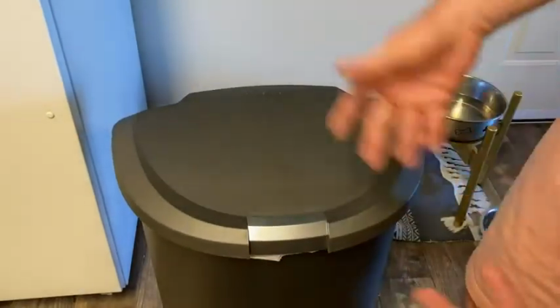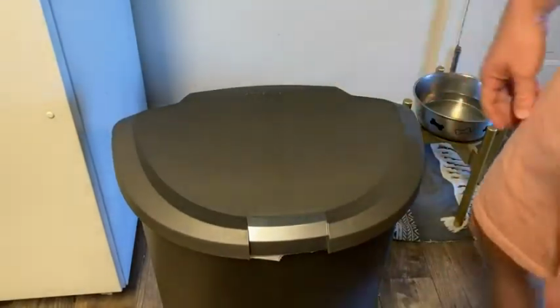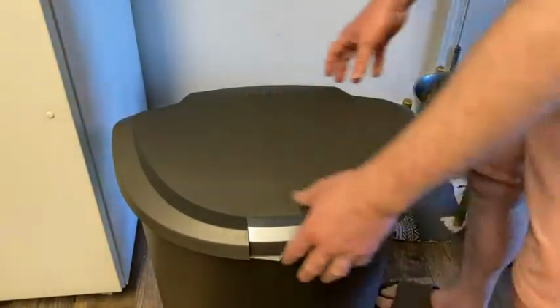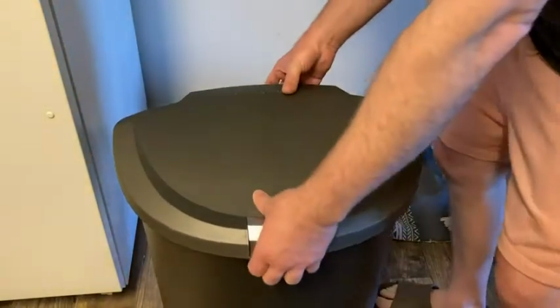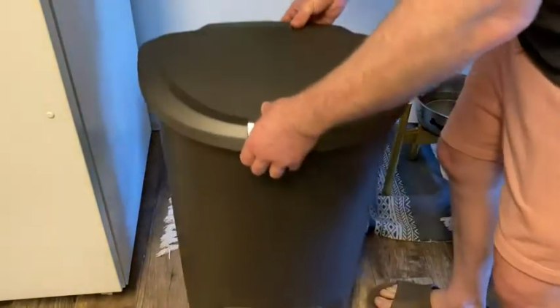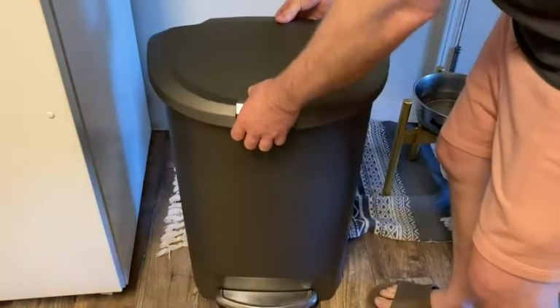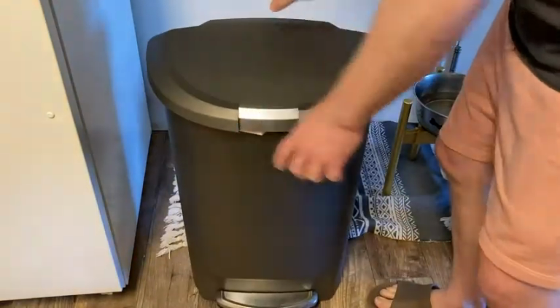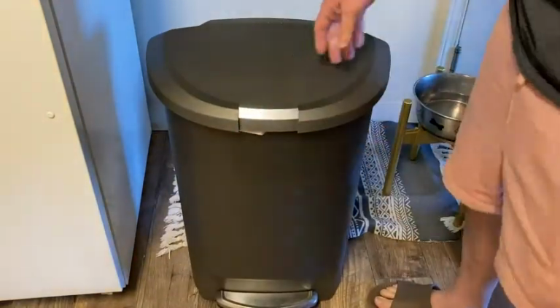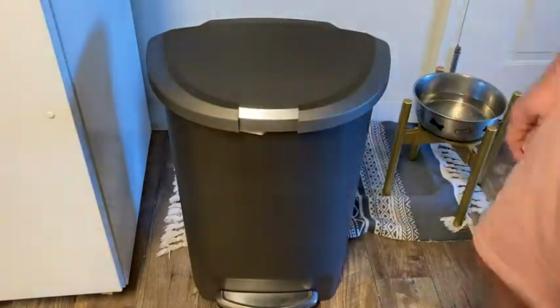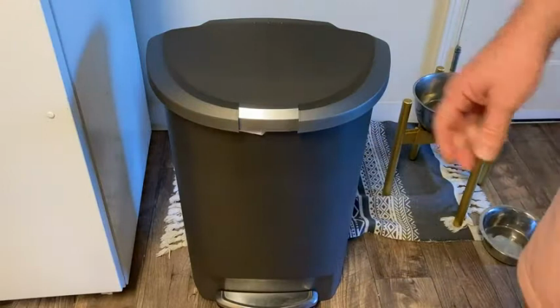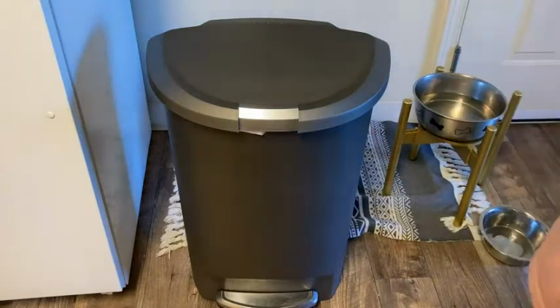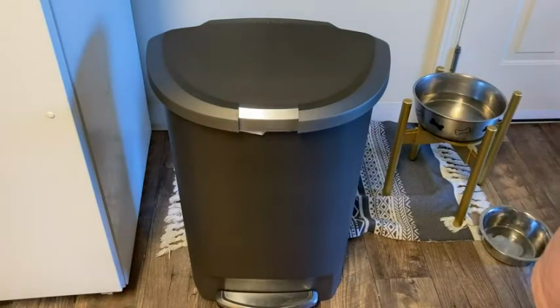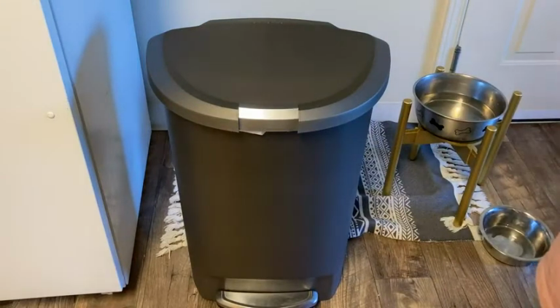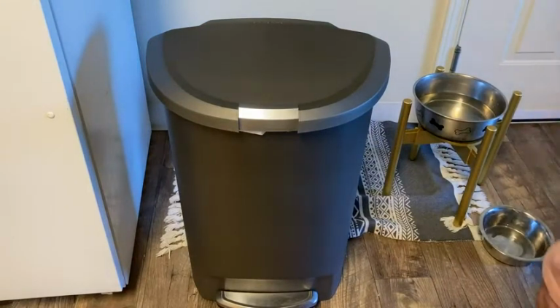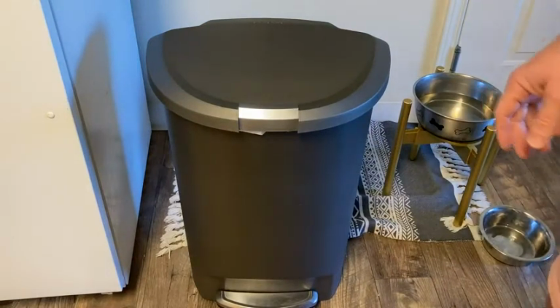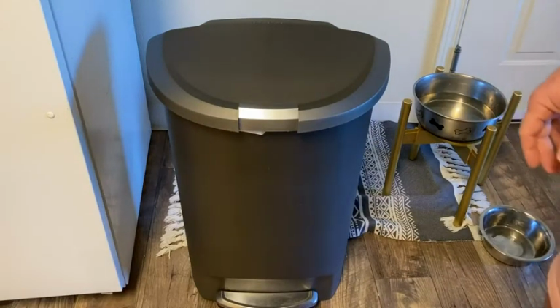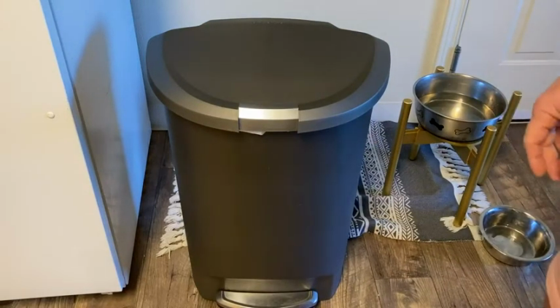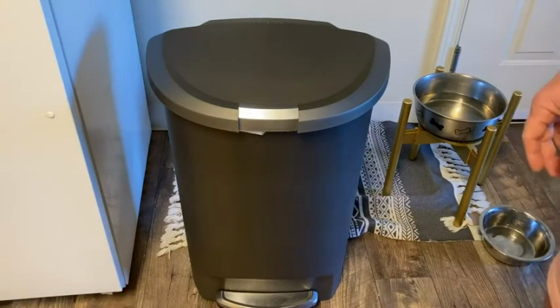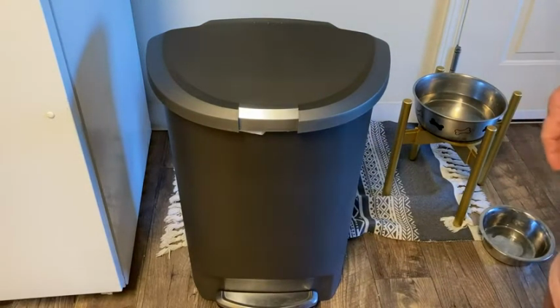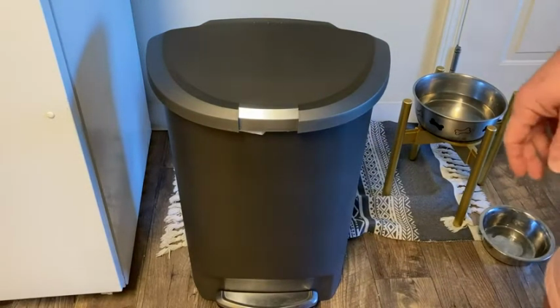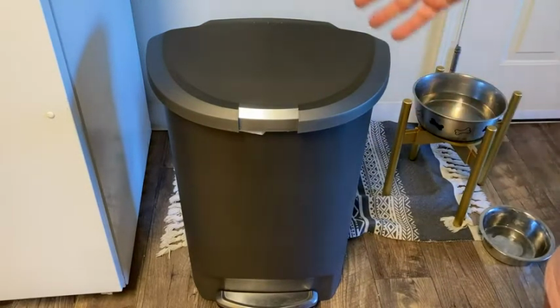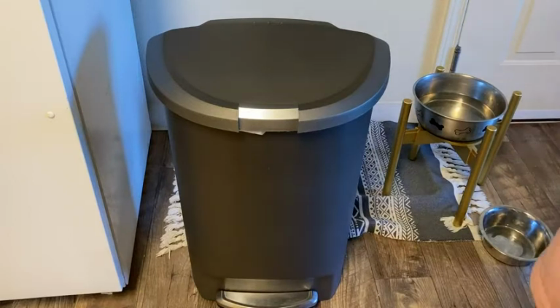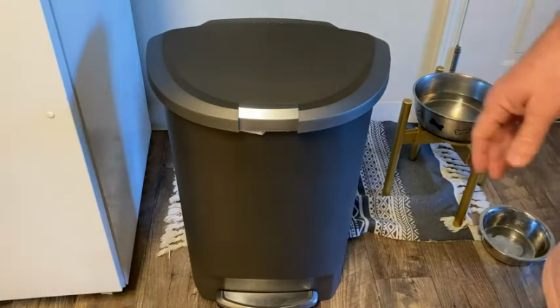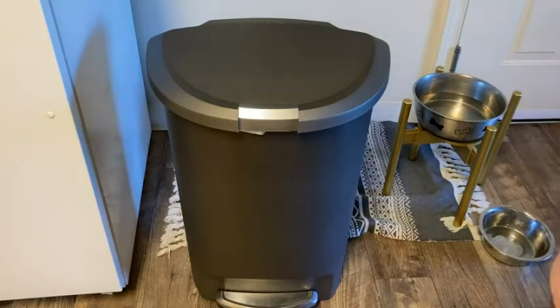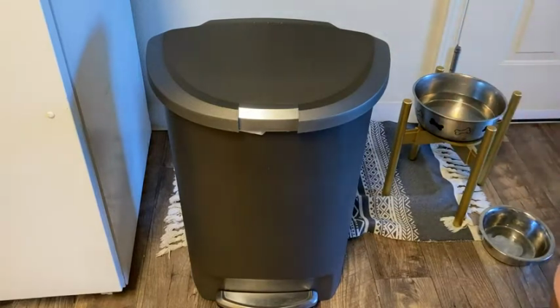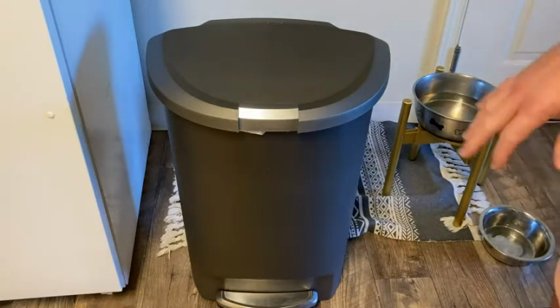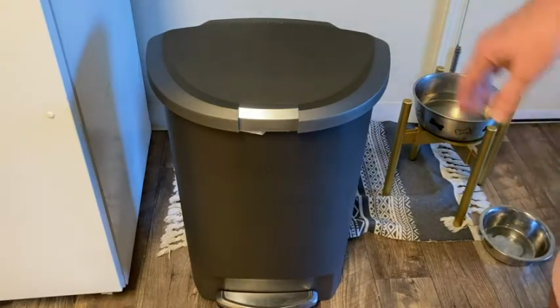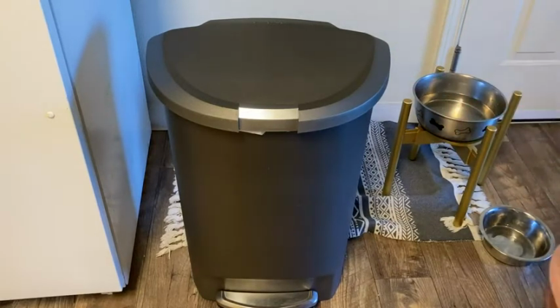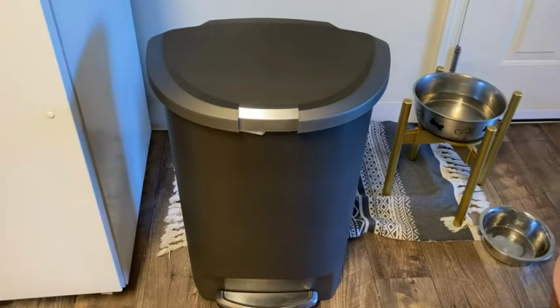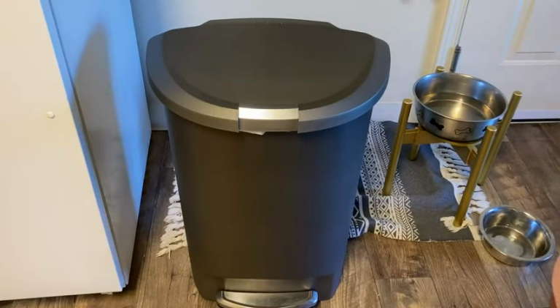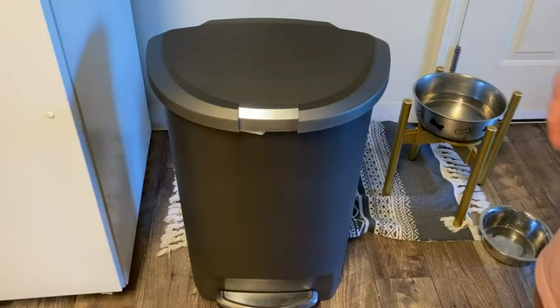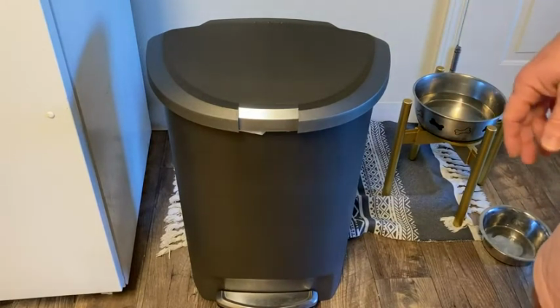I like it, very happy with it, and I recommend it. We've had it in this house for about seven months now — seven months in, Simple Human trash can is working great. I recommend it.